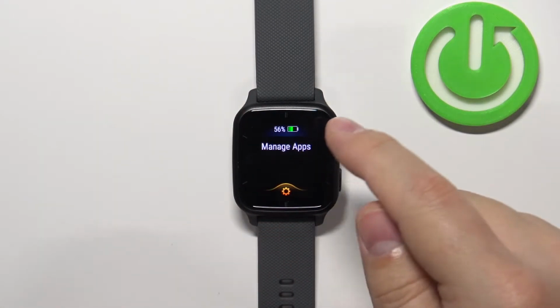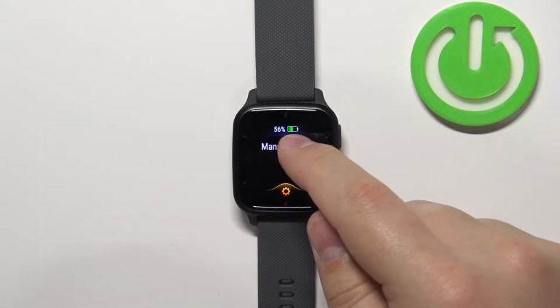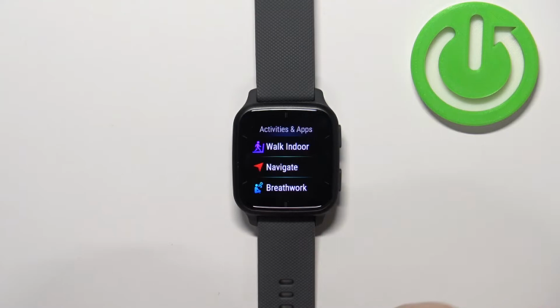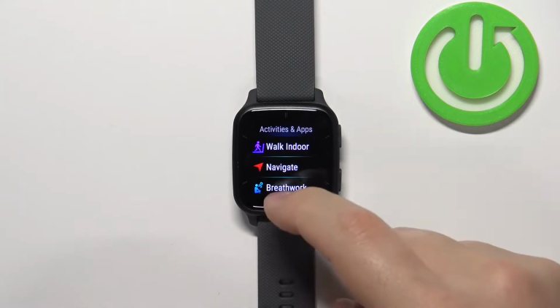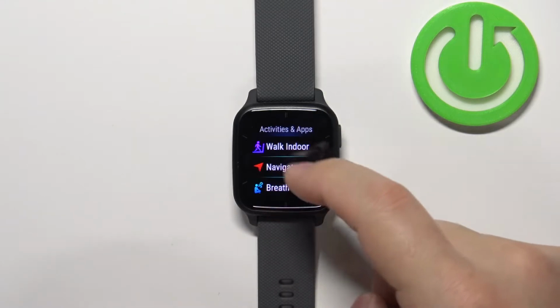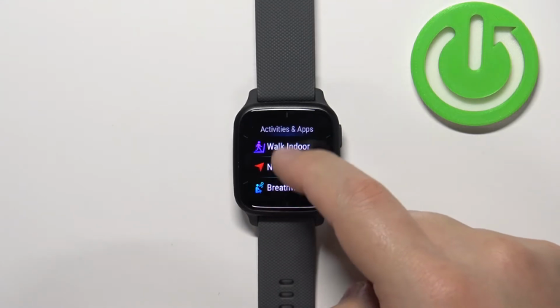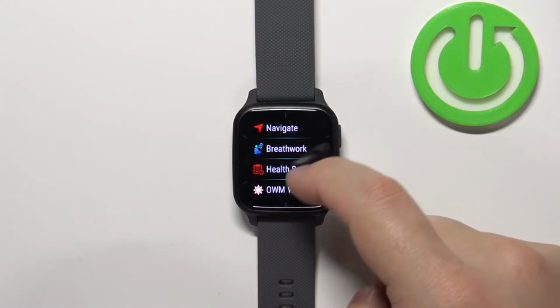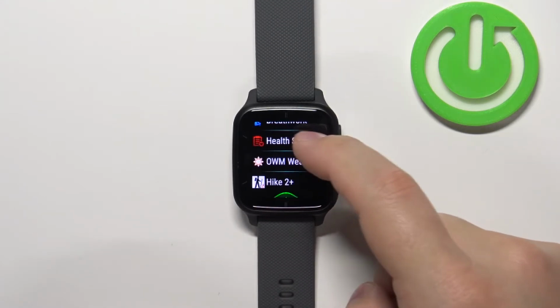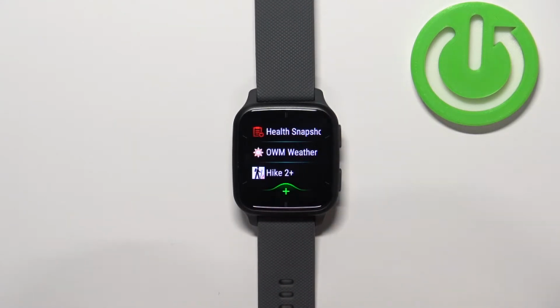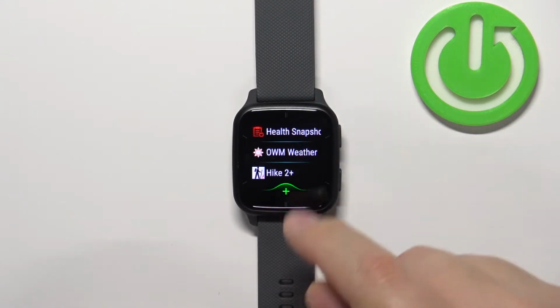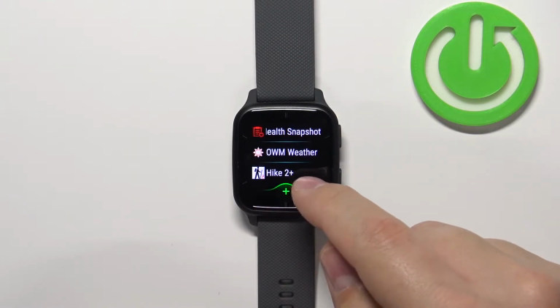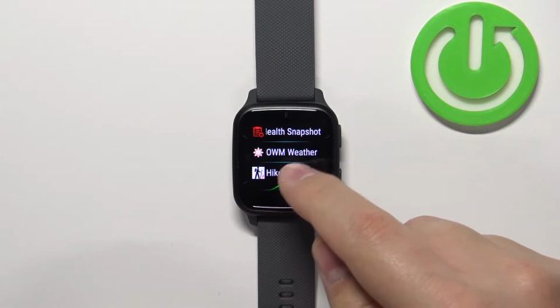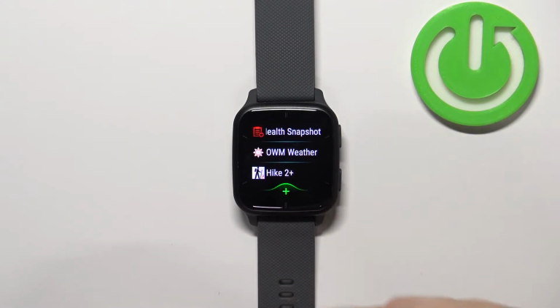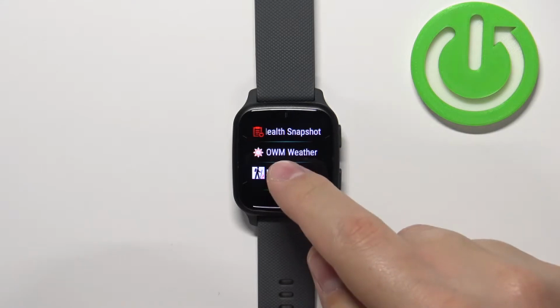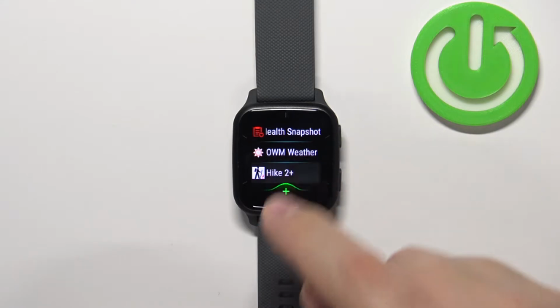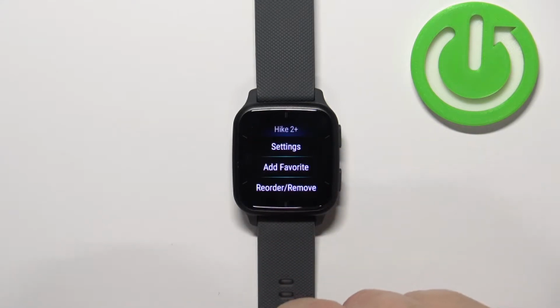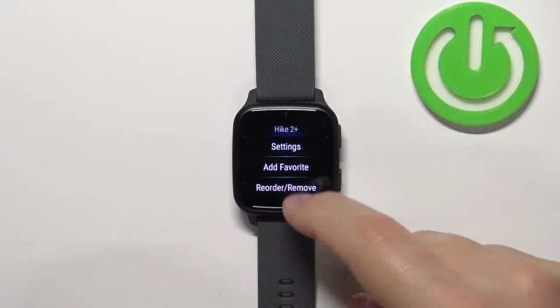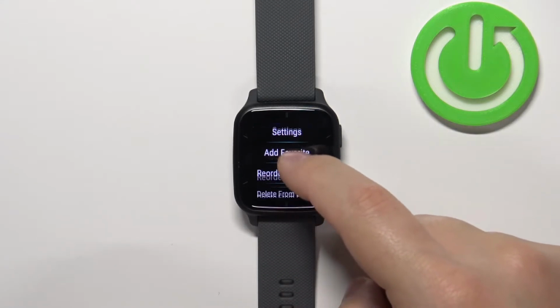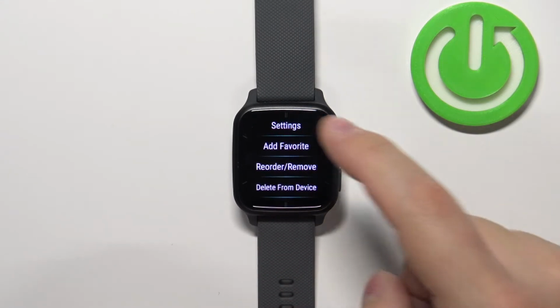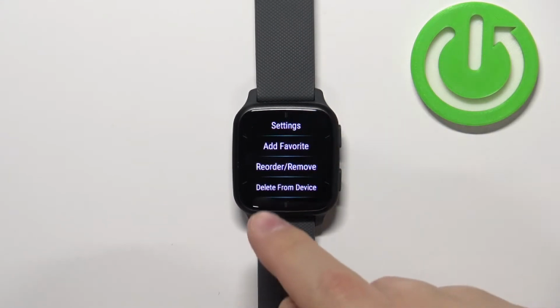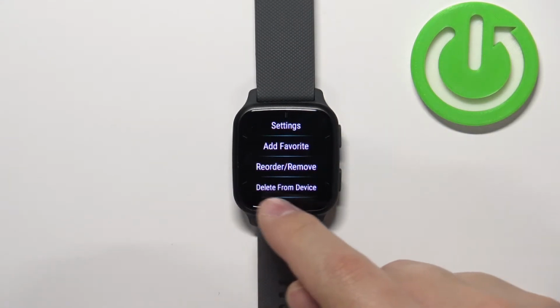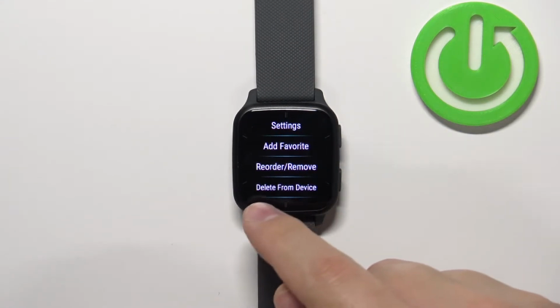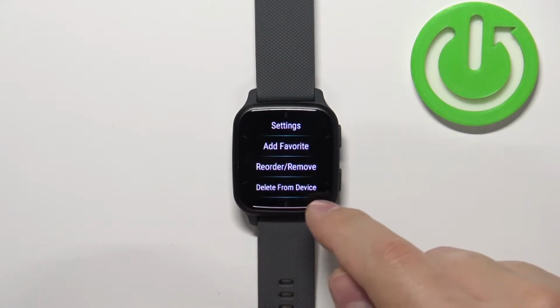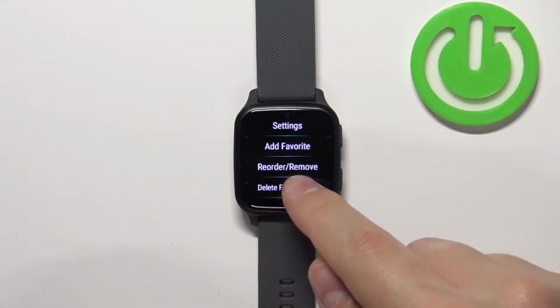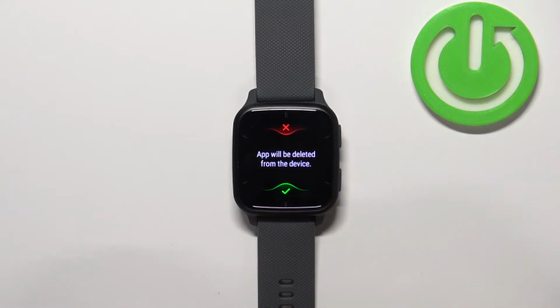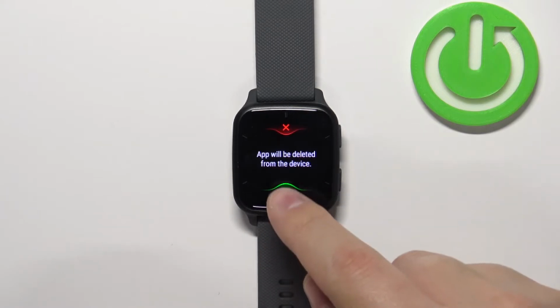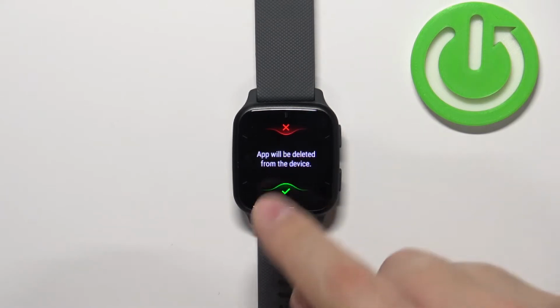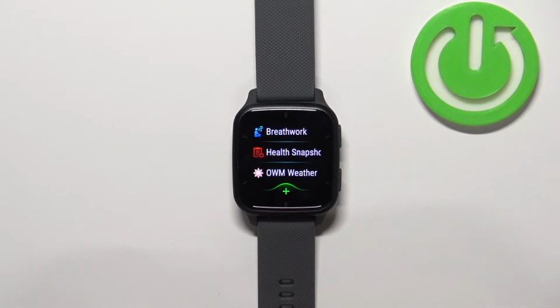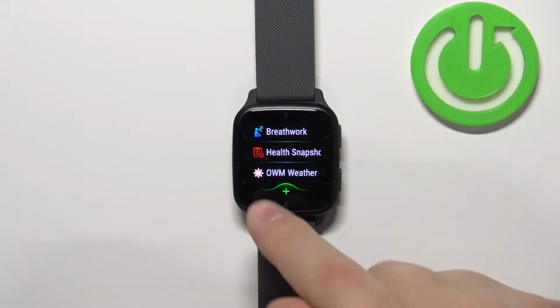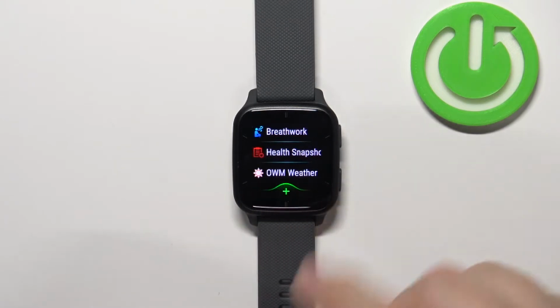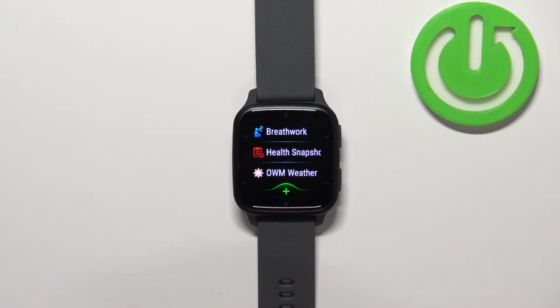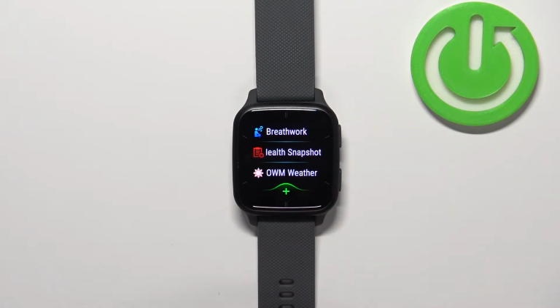This will bring you to a menu where you can tap on Manage Apps. Scroll down, tap on the app you want to uninstall, then scroll down and tap on Delete from Device. Tap the checkmark and the app will be removed from your watch.